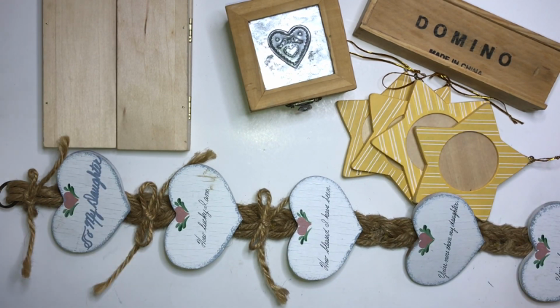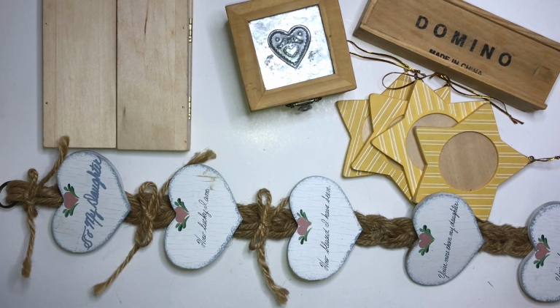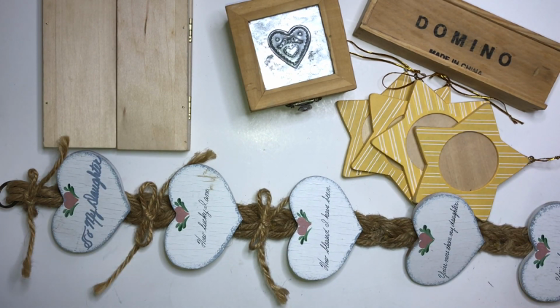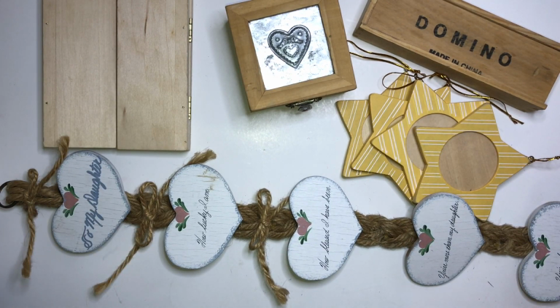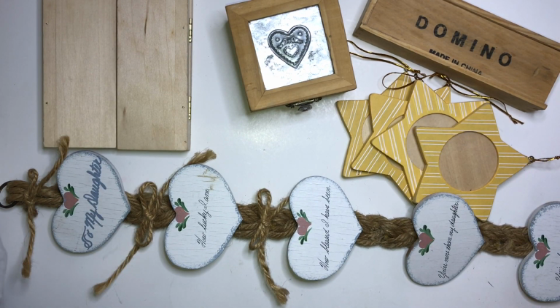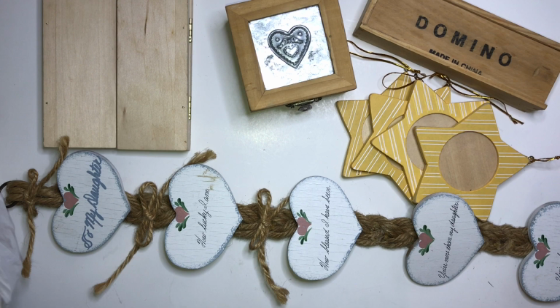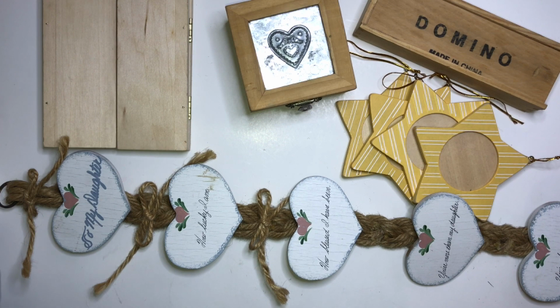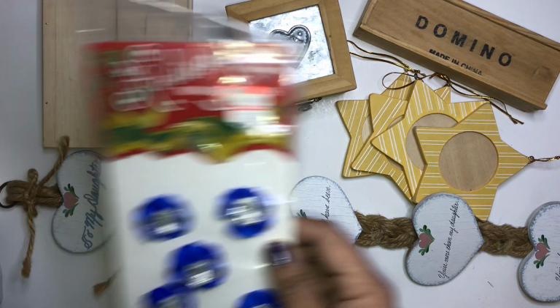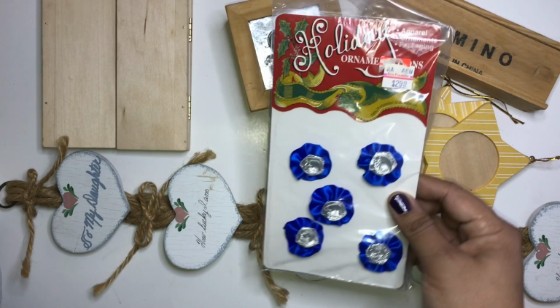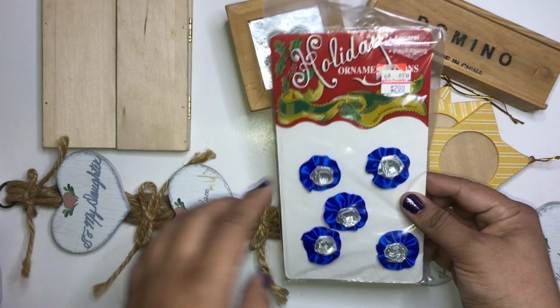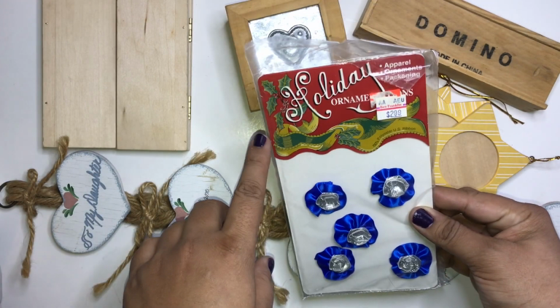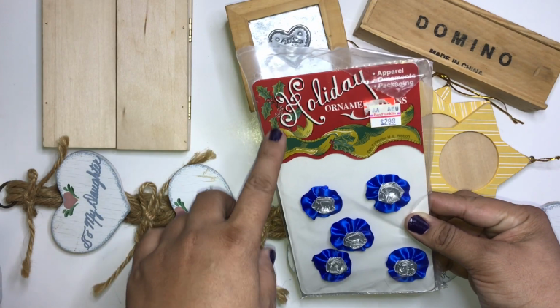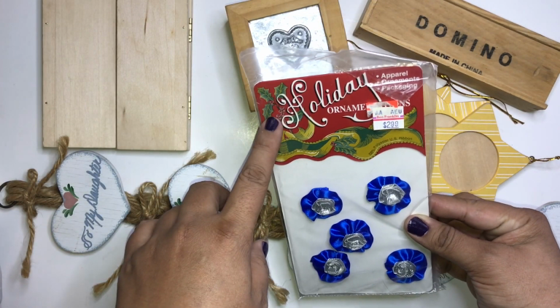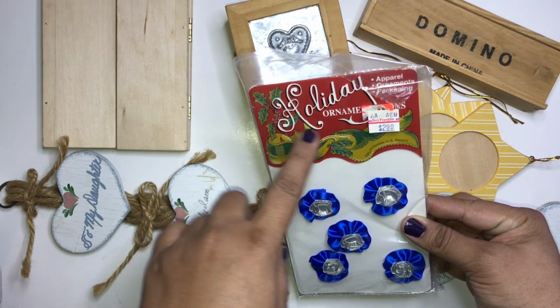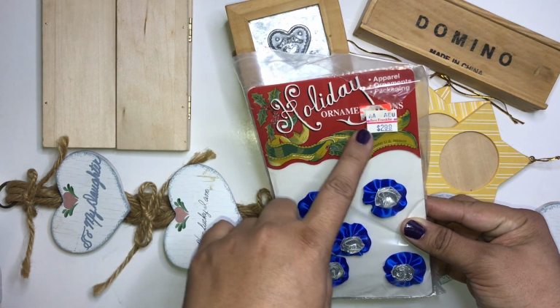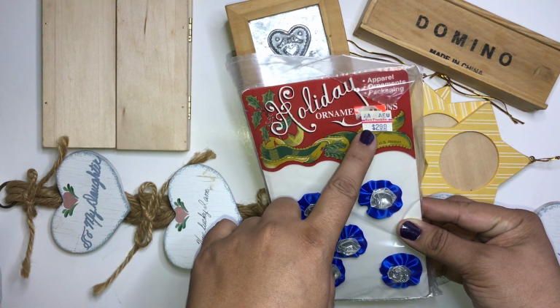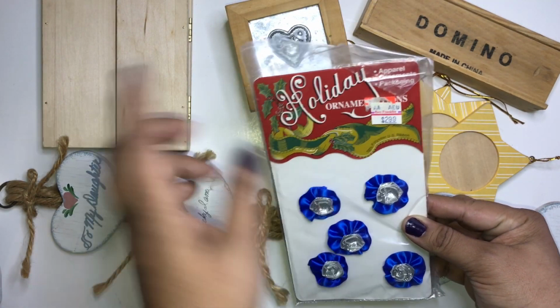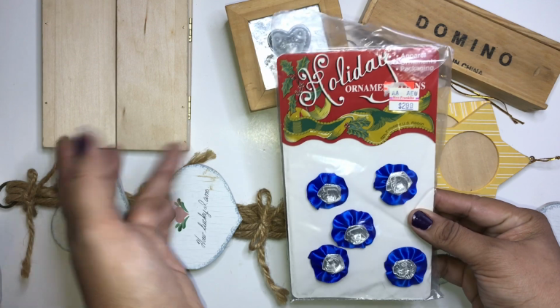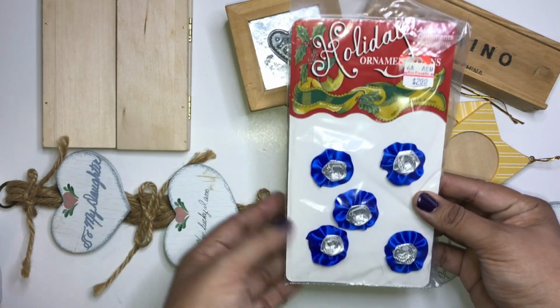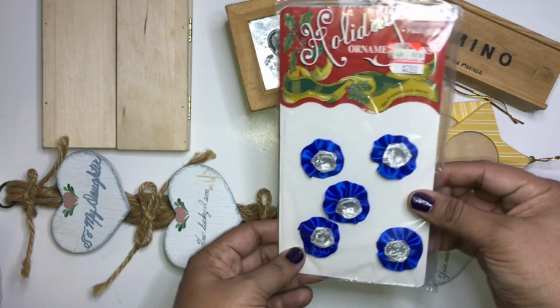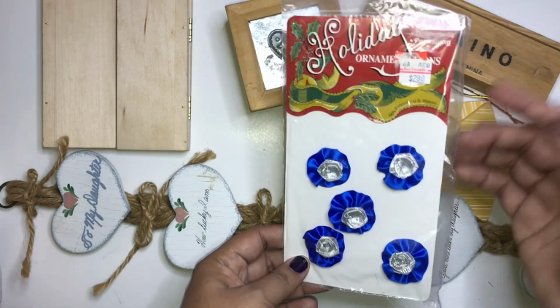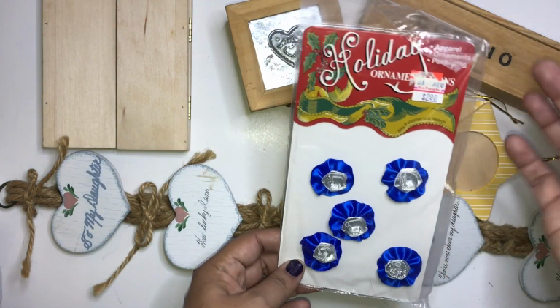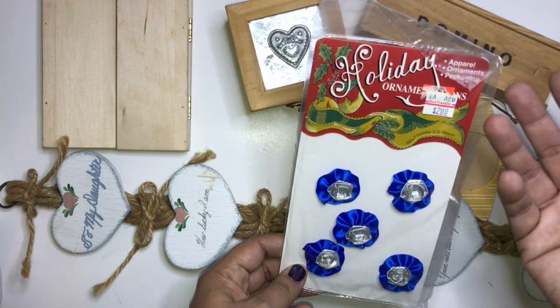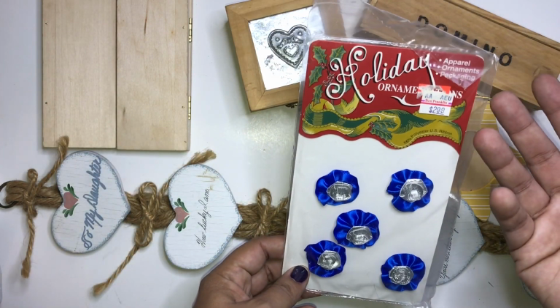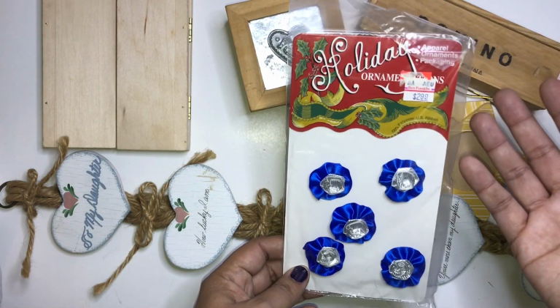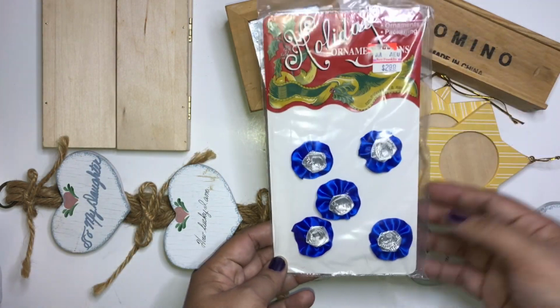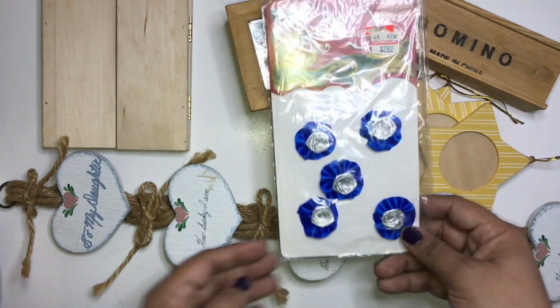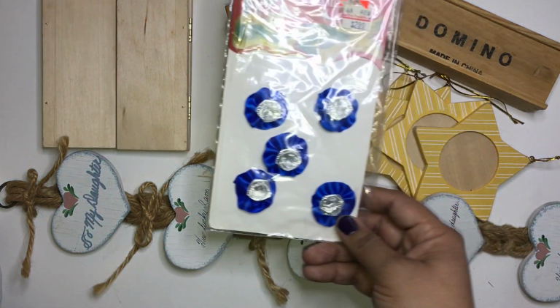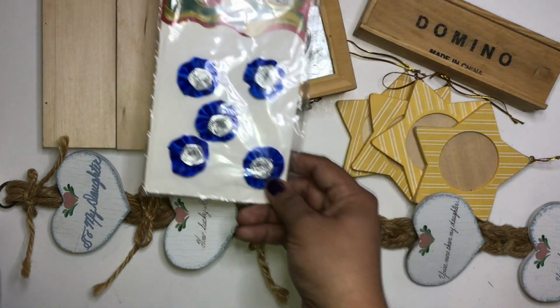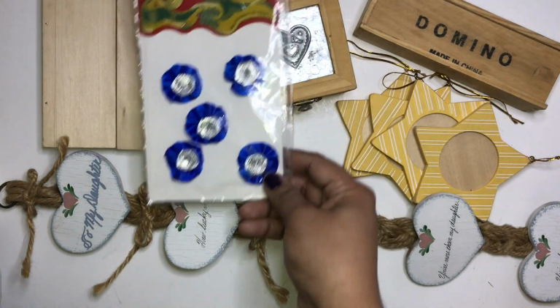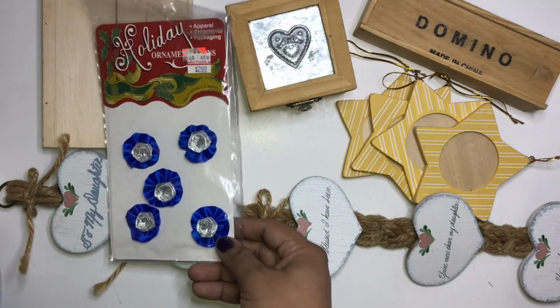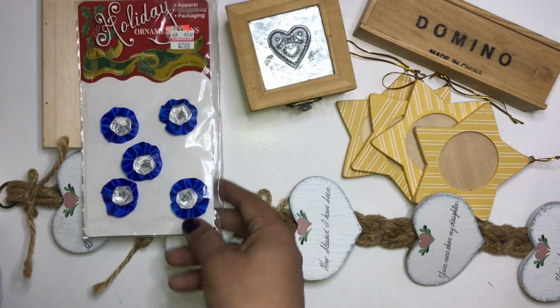I found these vintage holiday ornaments — they're from Ben Franklin. We don't have a Ben Franklin here anymore, maybe we did at some point, but I found those and they're very vintage.